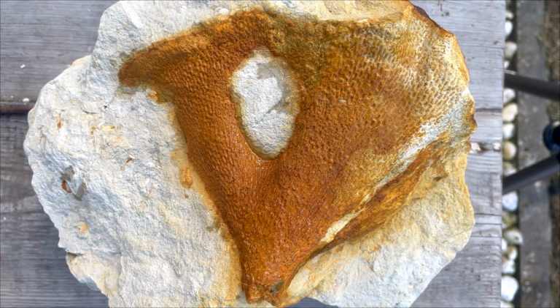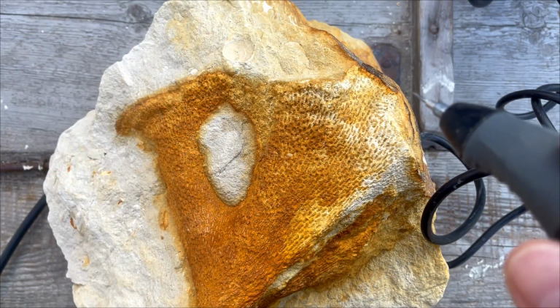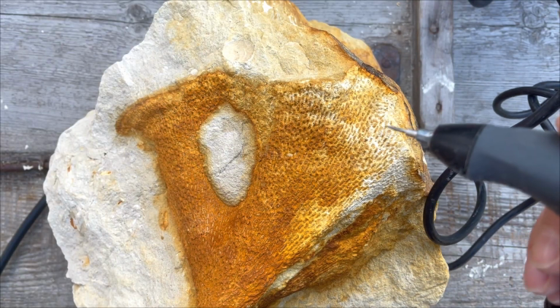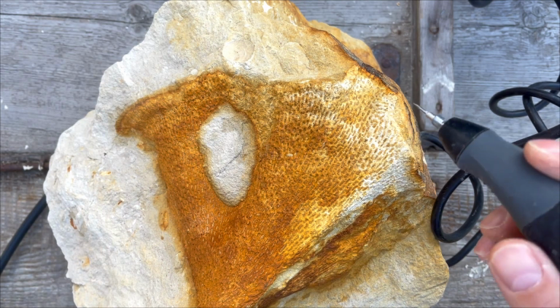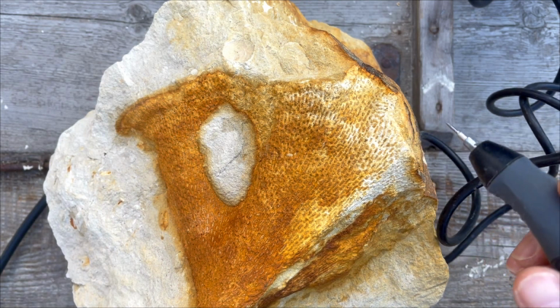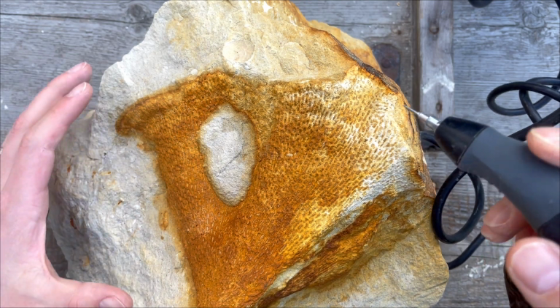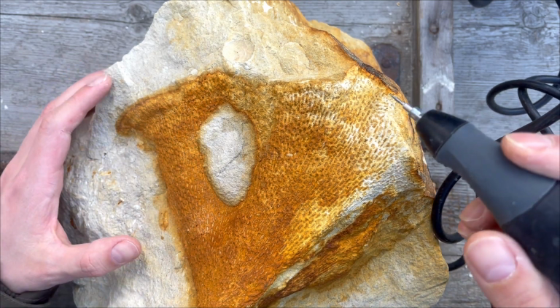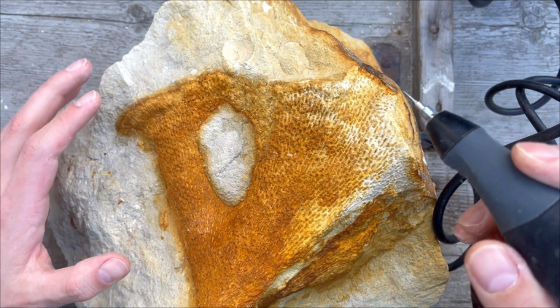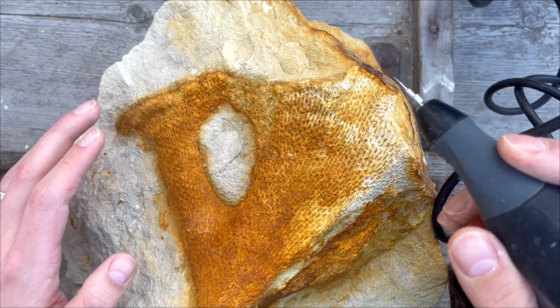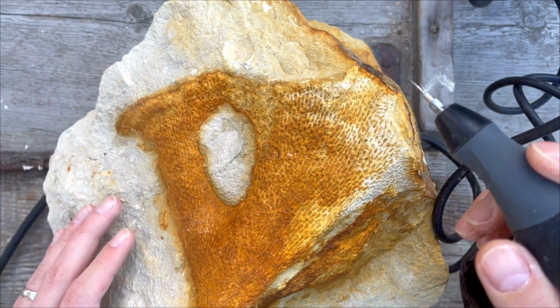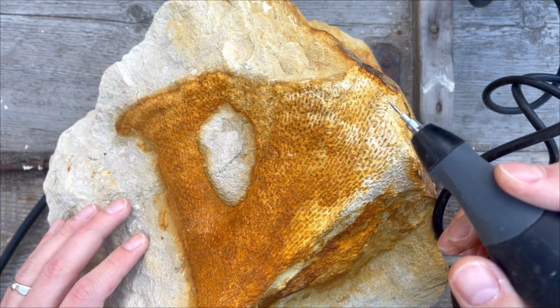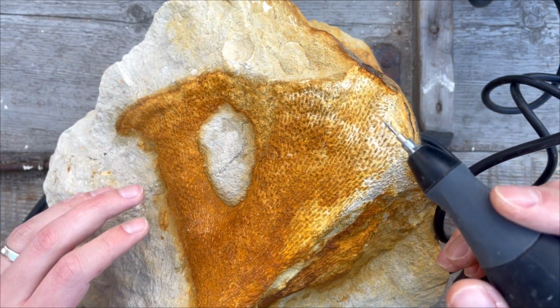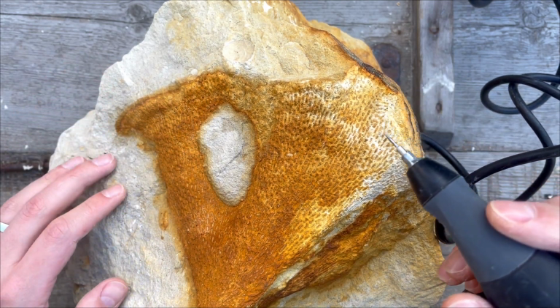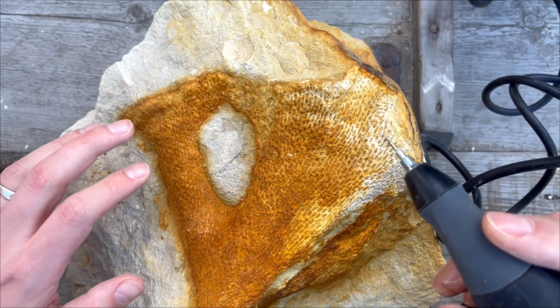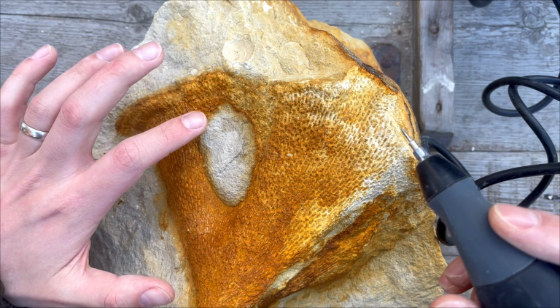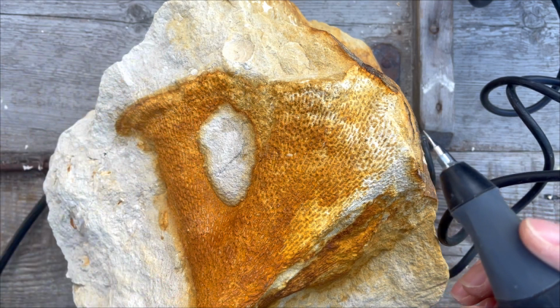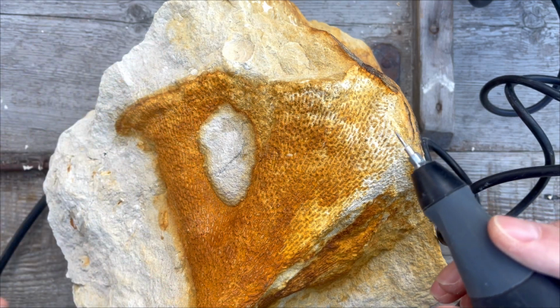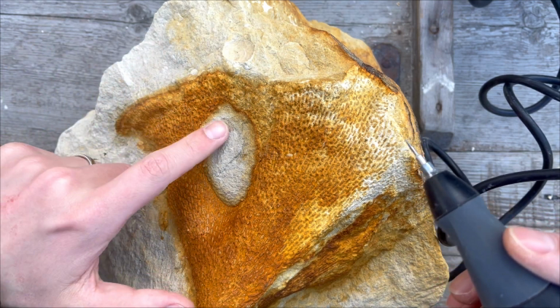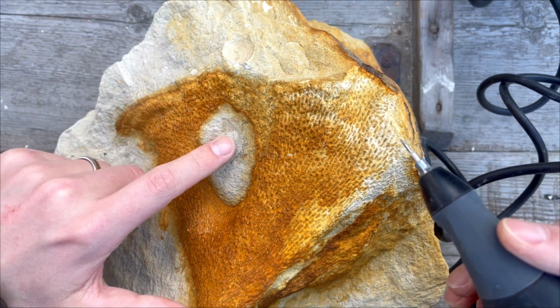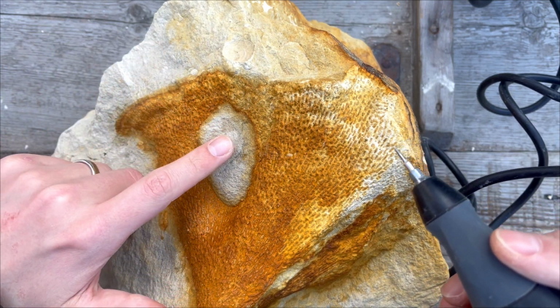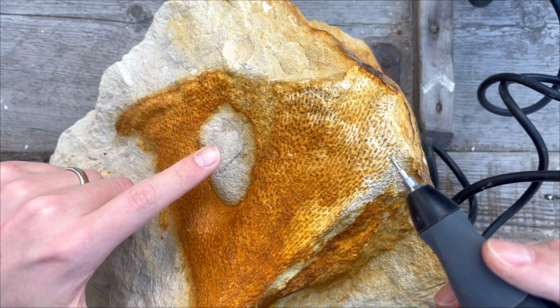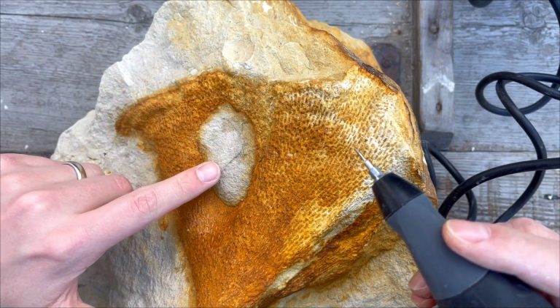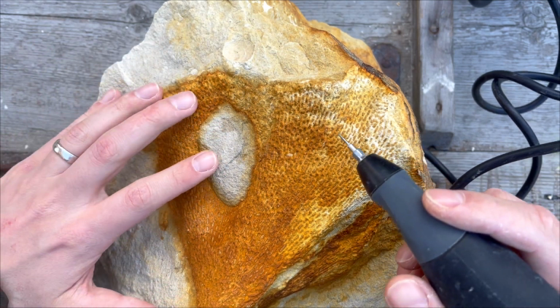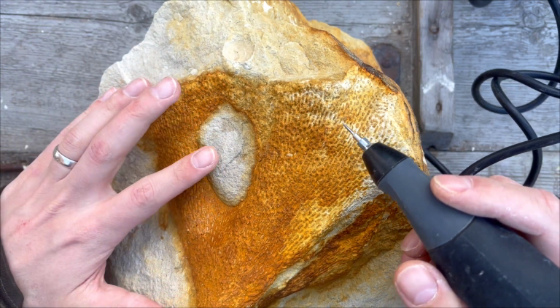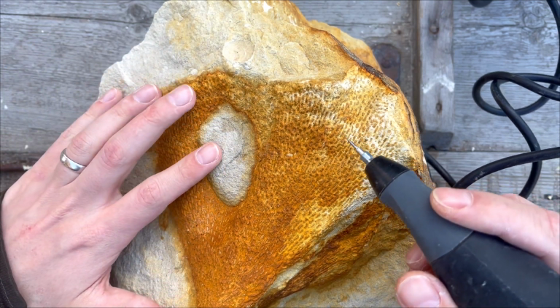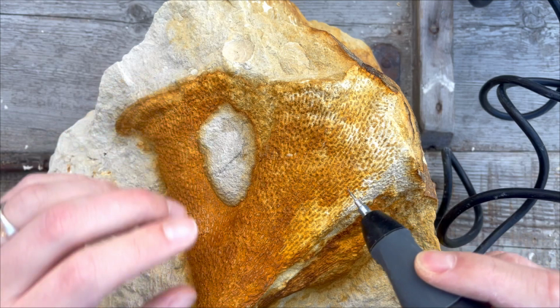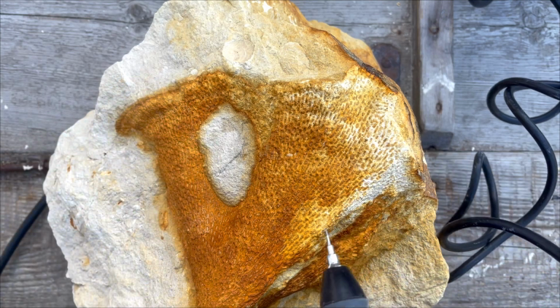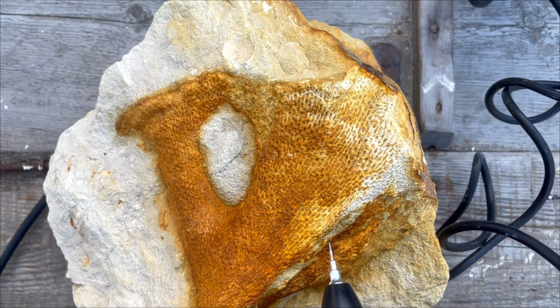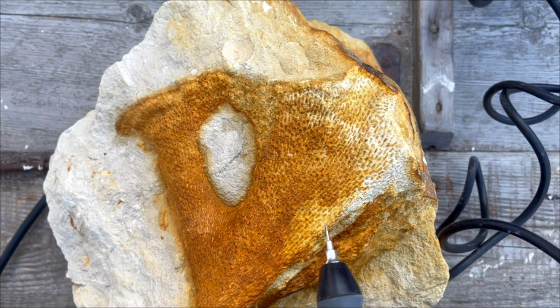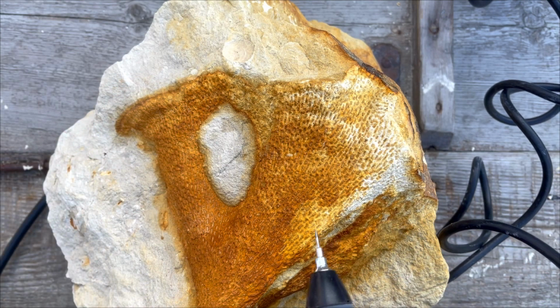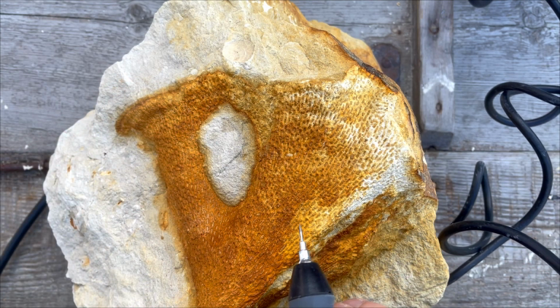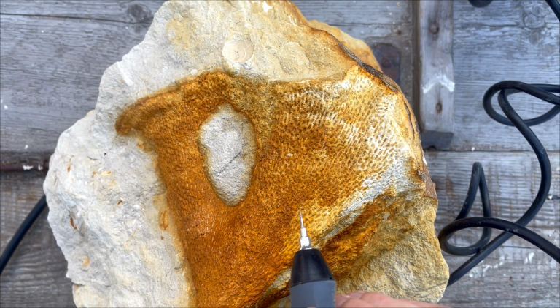I think the Dremel 290 will work fine because this is chalk soft material. I think there is sponge under this layer of chalk, so let's try to remove that cautiously.